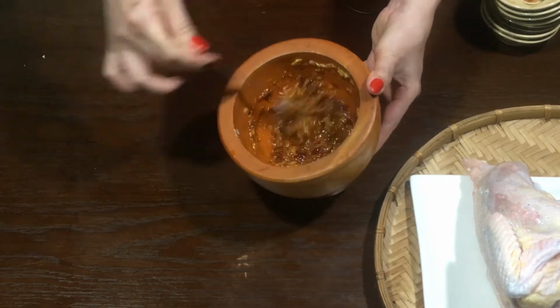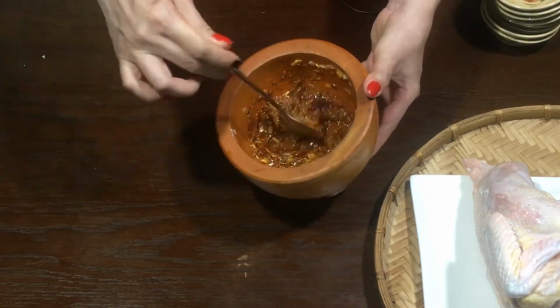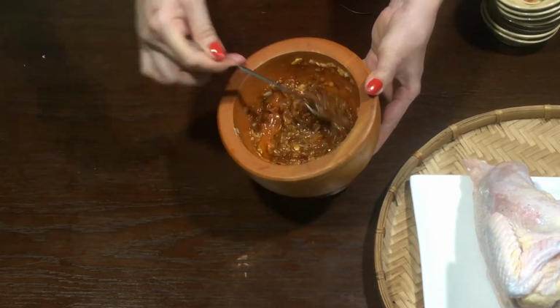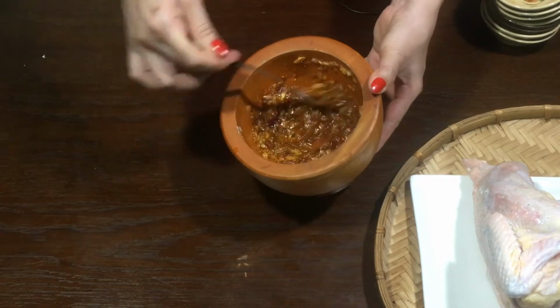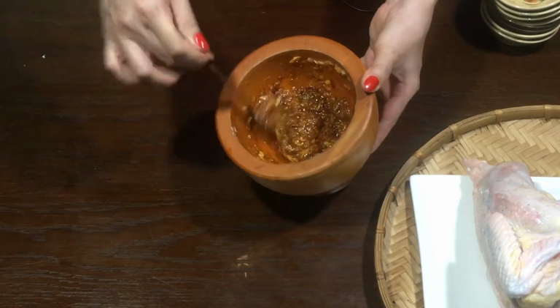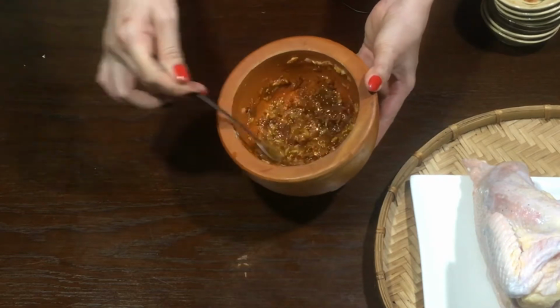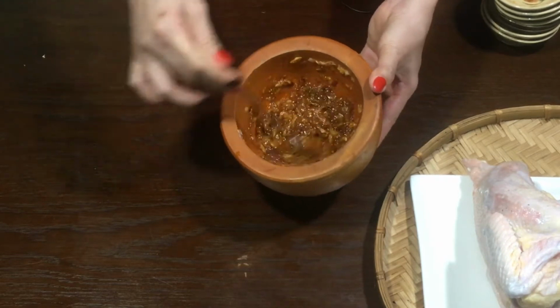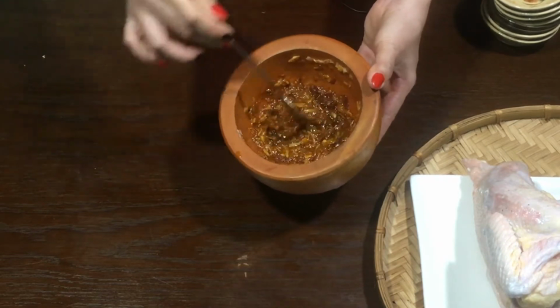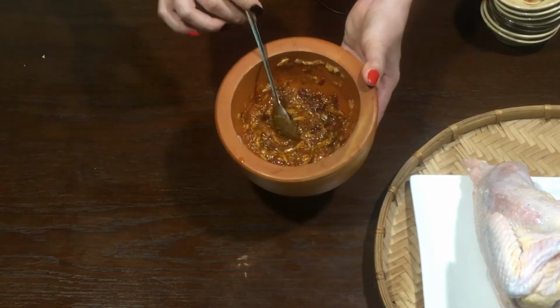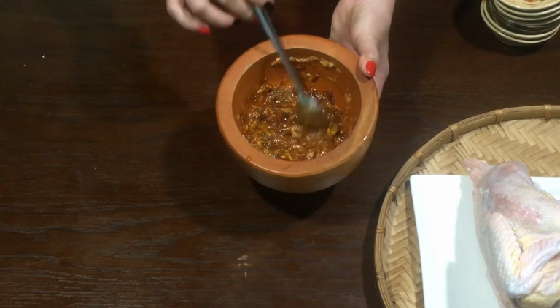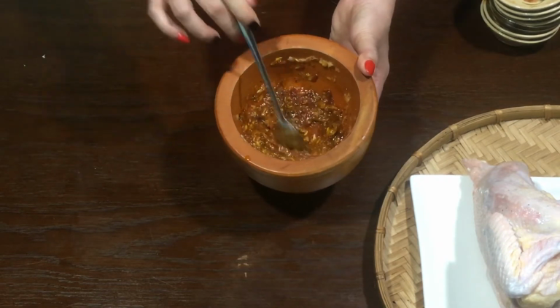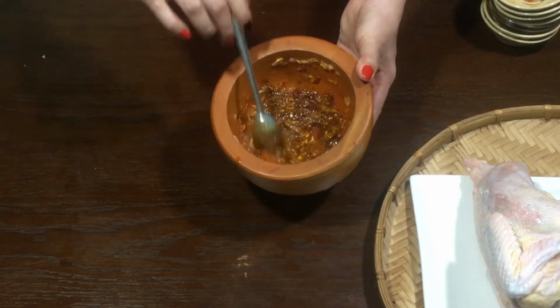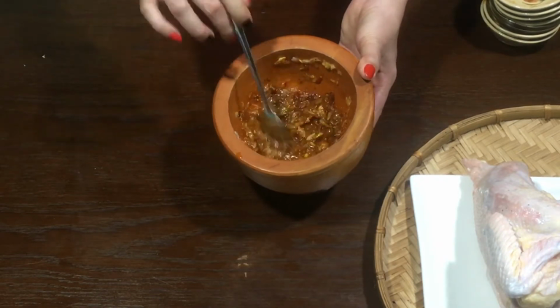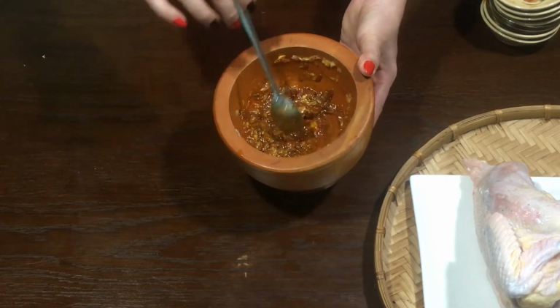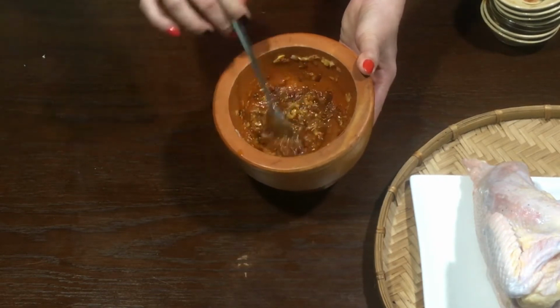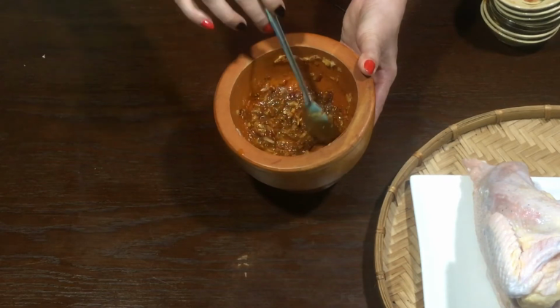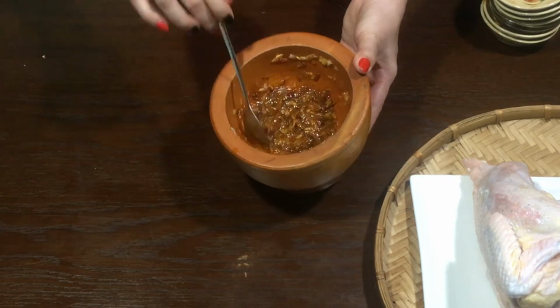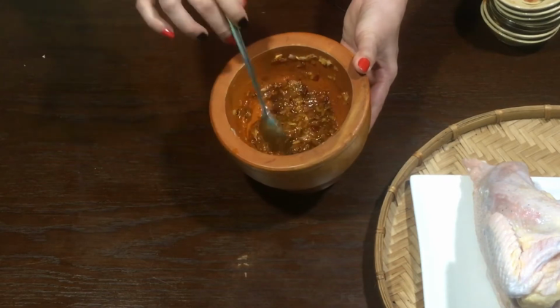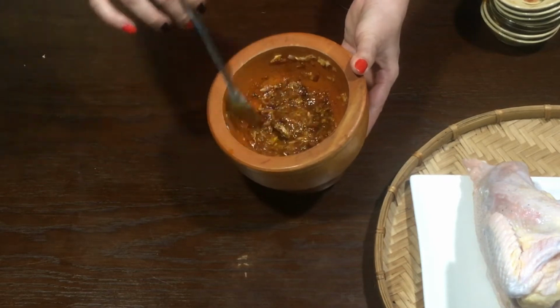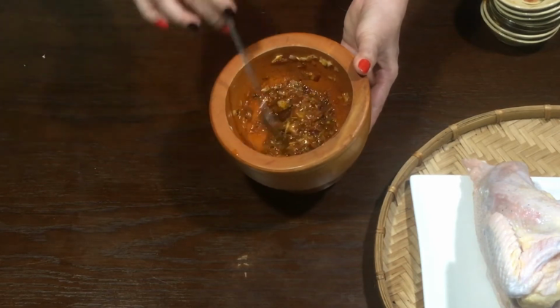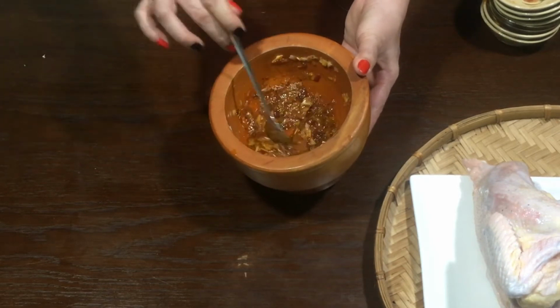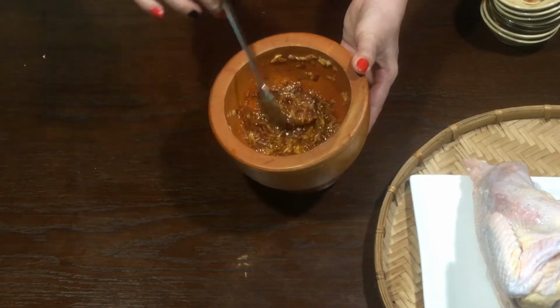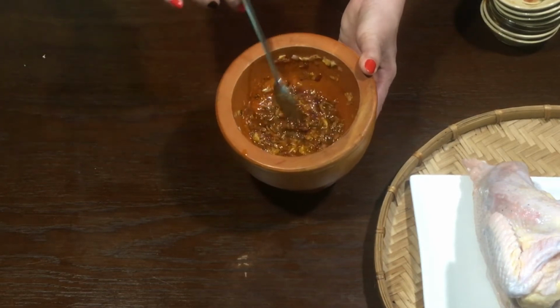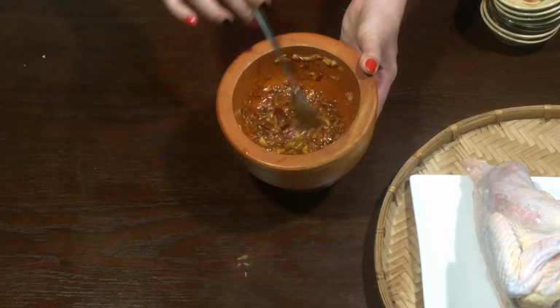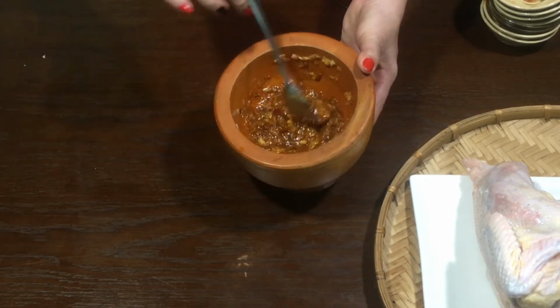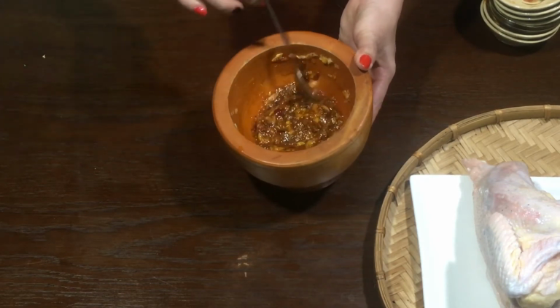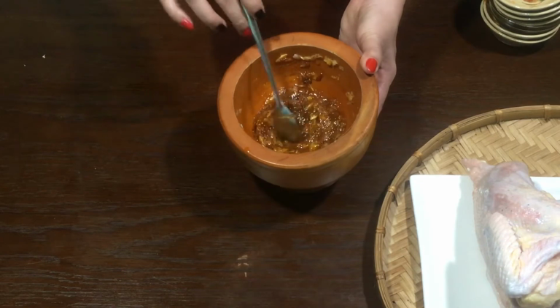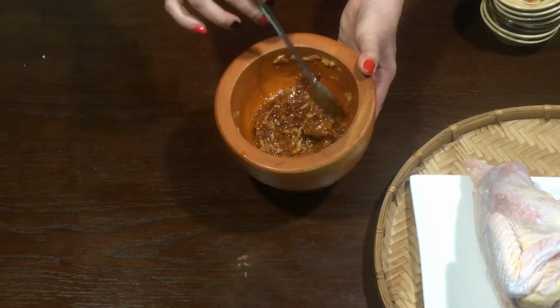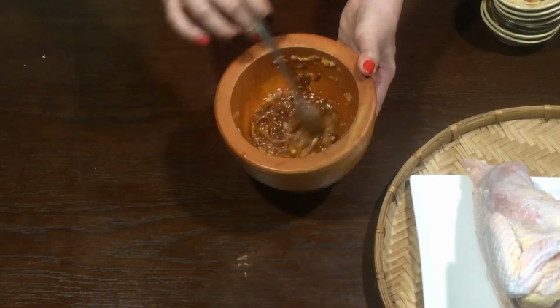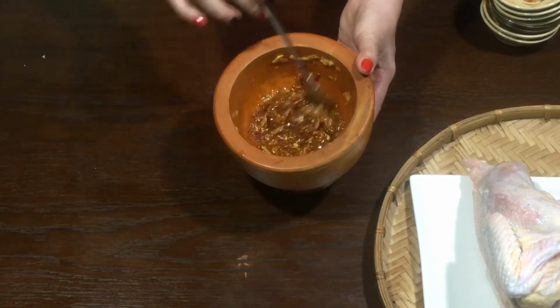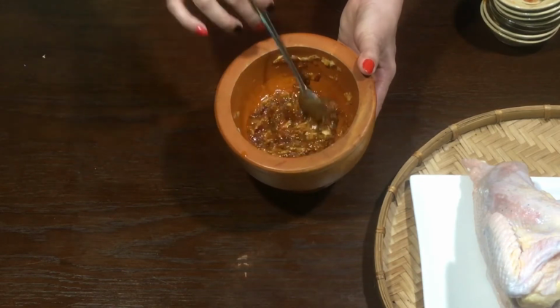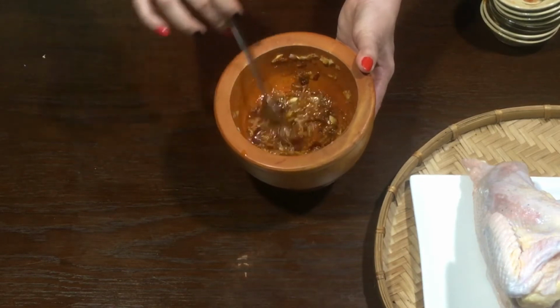Các bạn xem video của mình thấy hay thì like và chia sẻ nha. Nhớ bấm nút đăng ký ủng hộ kênh mình nha. Kênh của mình là Tính Ứng Thật đó các bạn. Các bạn bấm đăng ký và bấm chuông để khi mình đăng những video mới thì nó sẽ hiện lên máy các bạn. Các bạn xem ủng hộ mình nha.